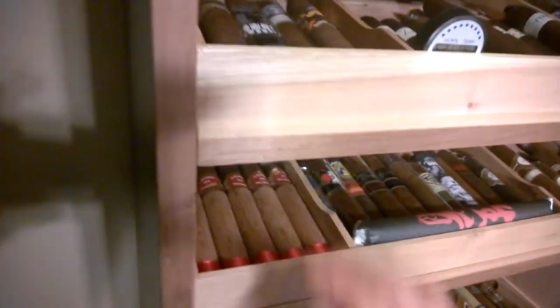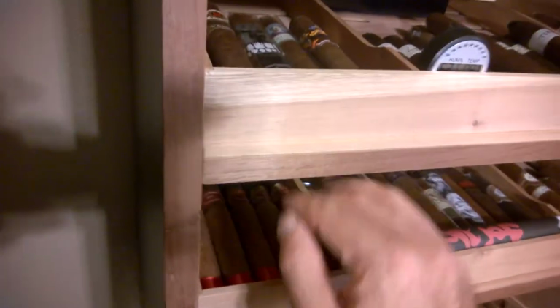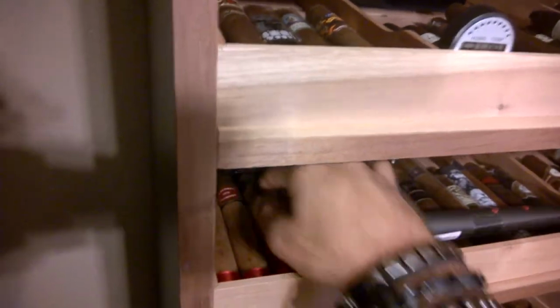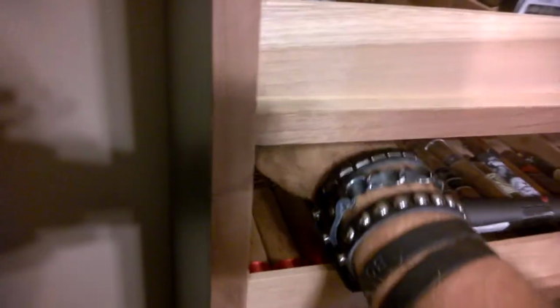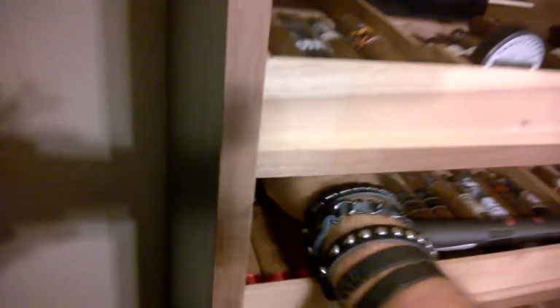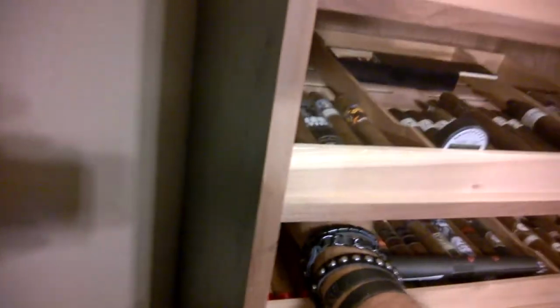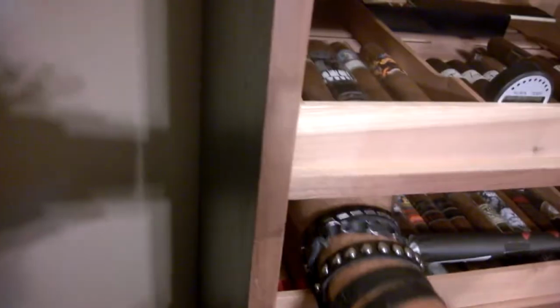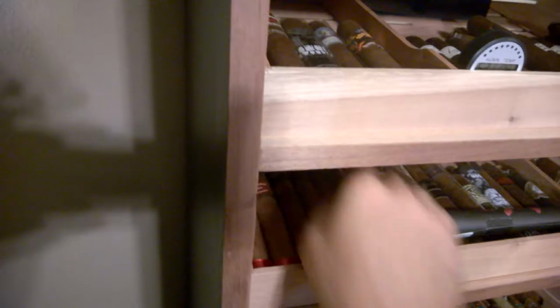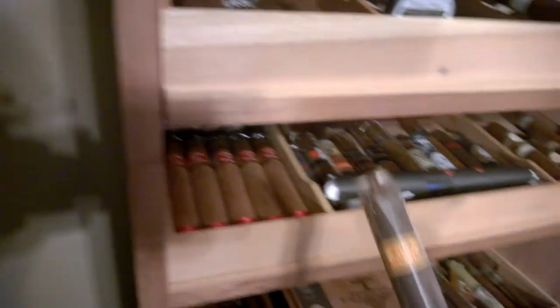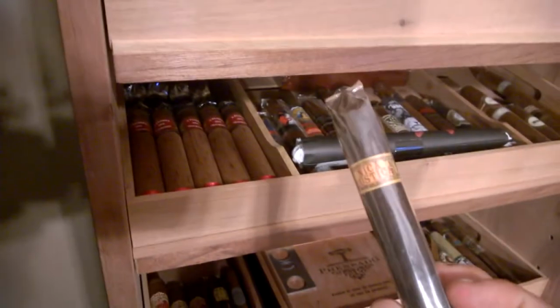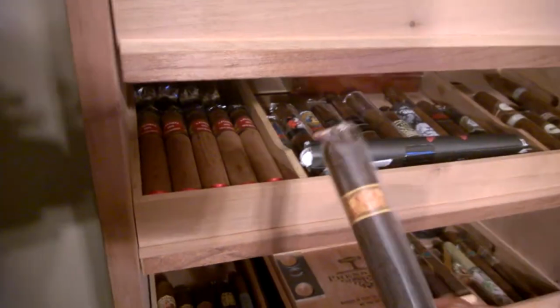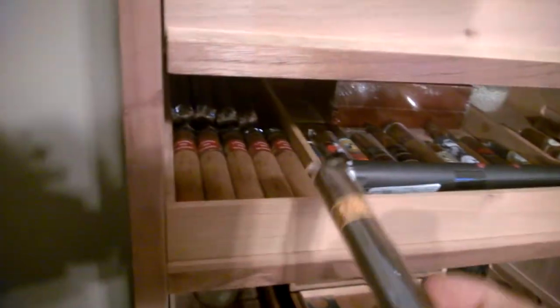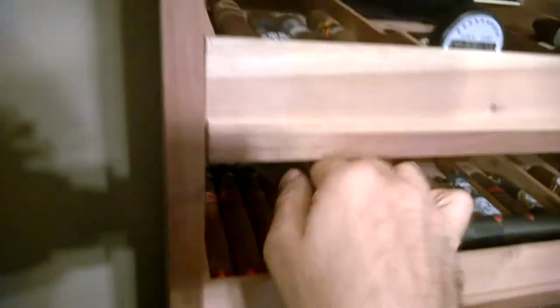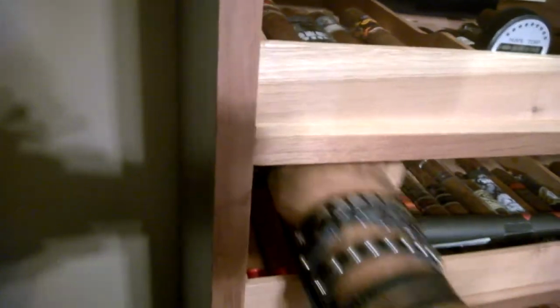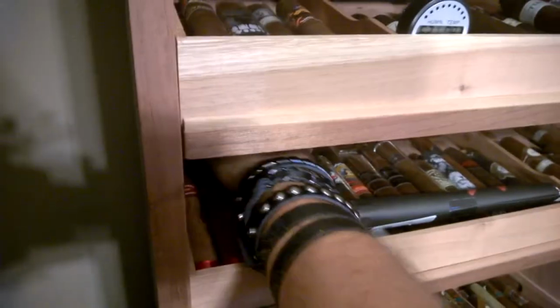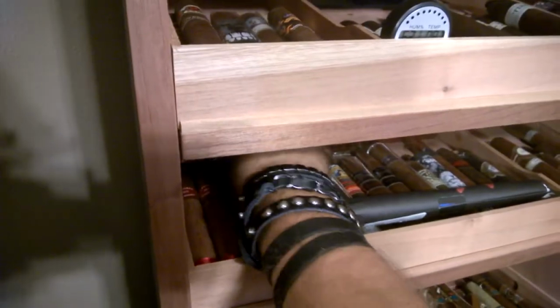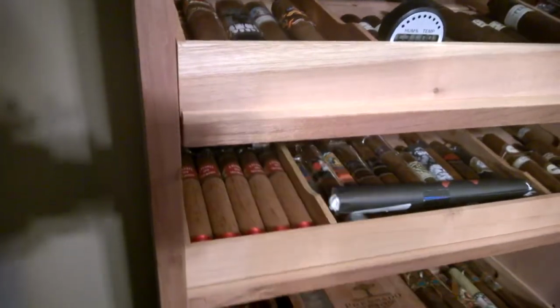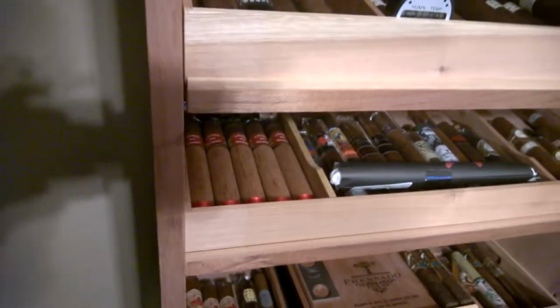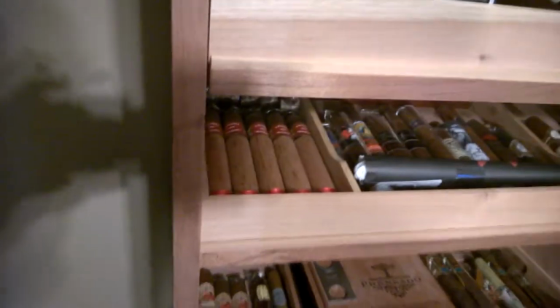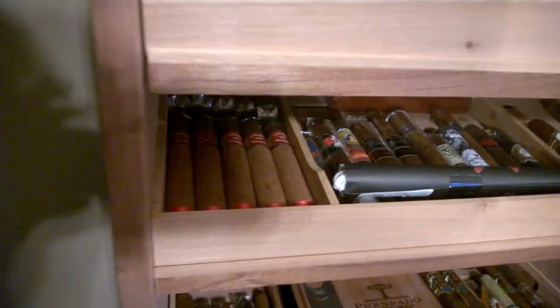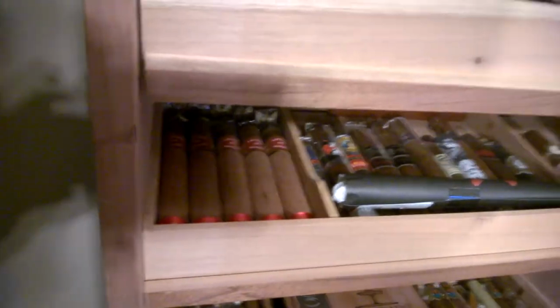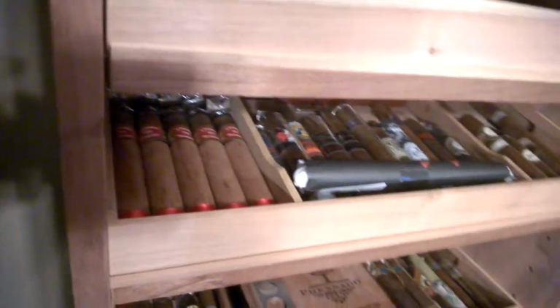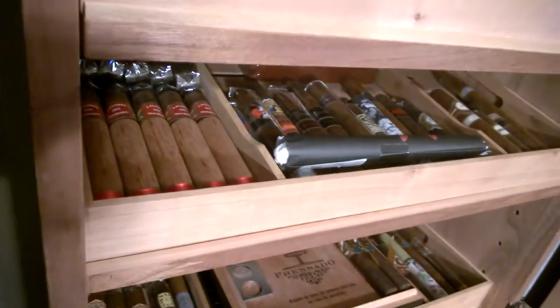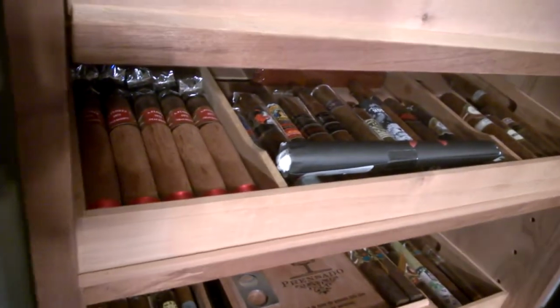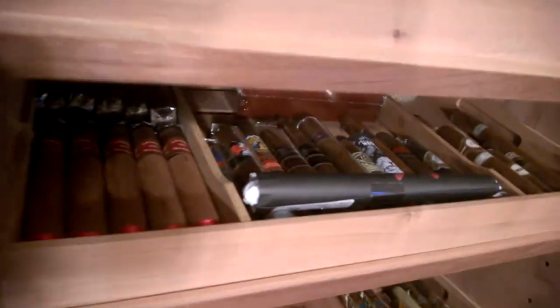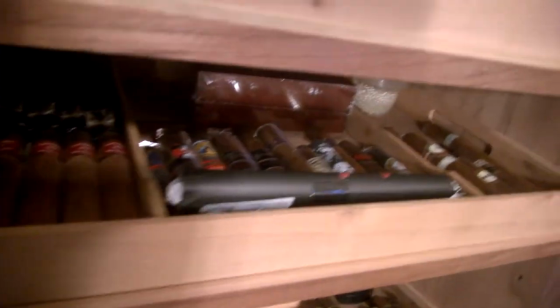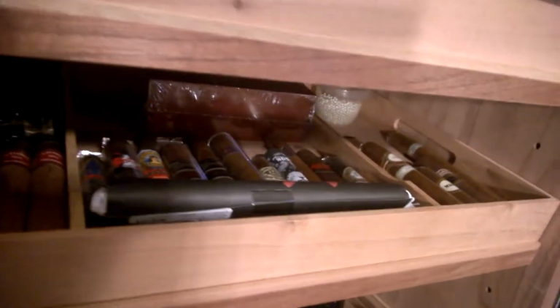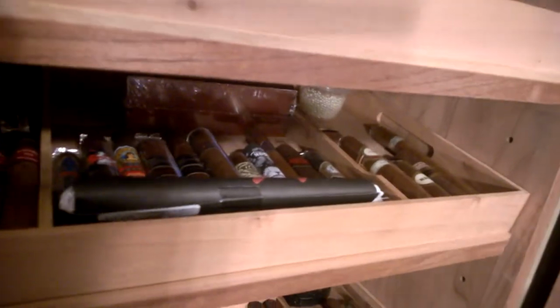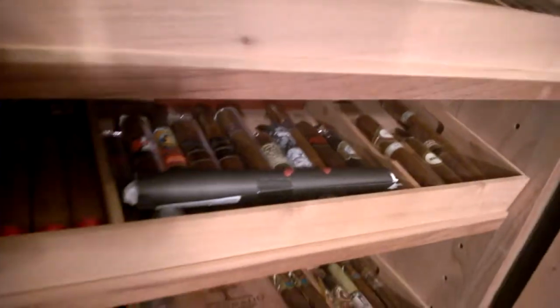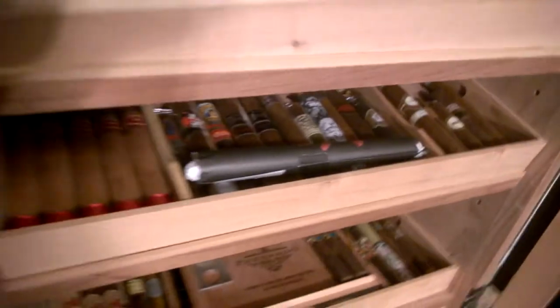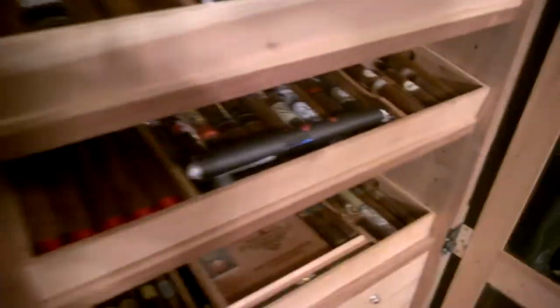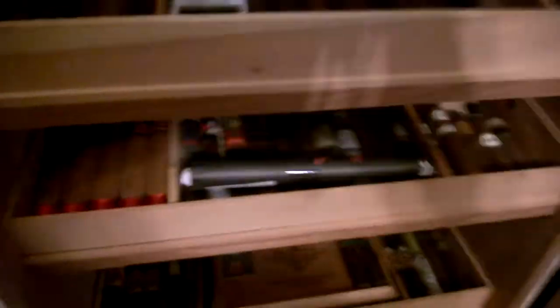Over here I've got my Nicarusticas — I got about 10 of those back there, I just got those off of a Seabit. As well as my Abe Flores Grand Reservas. Just some miscellaneous sticks right here.